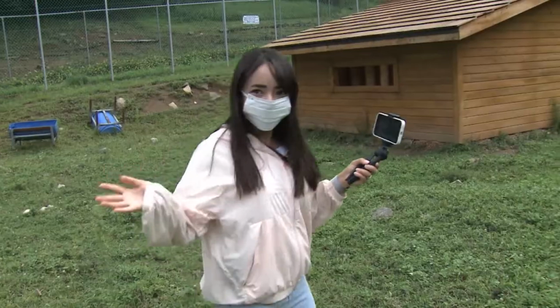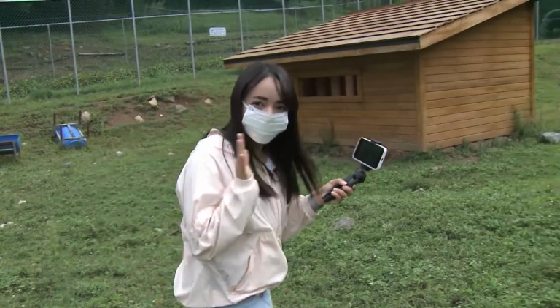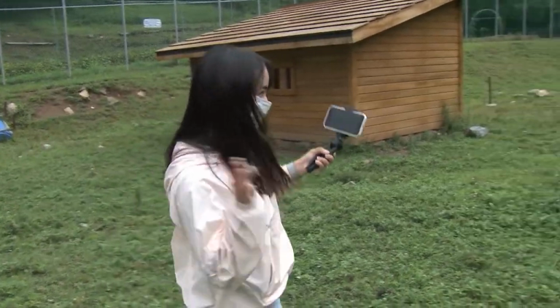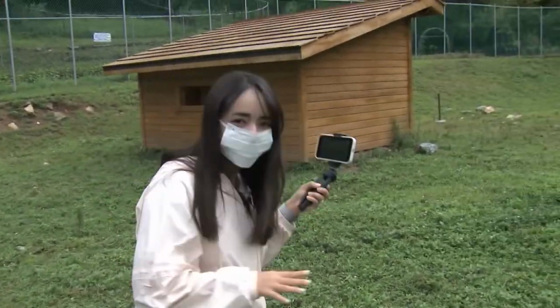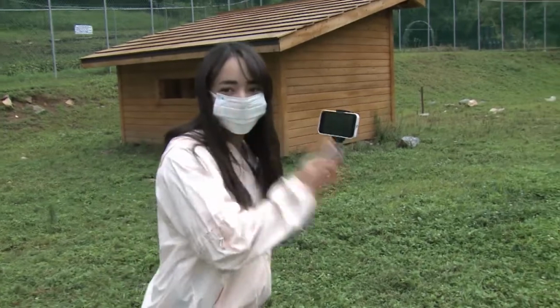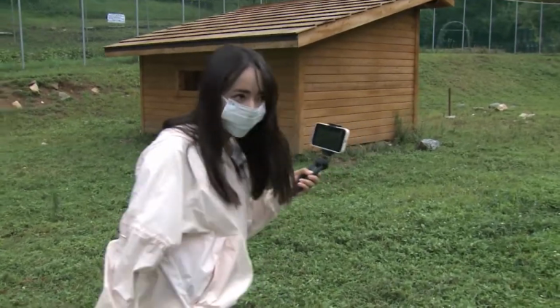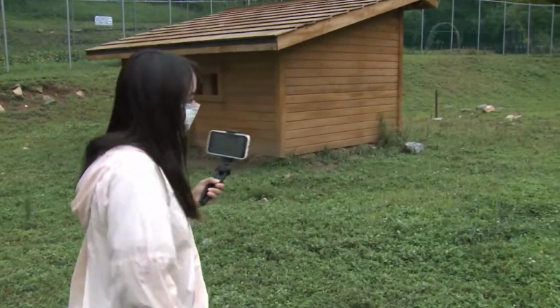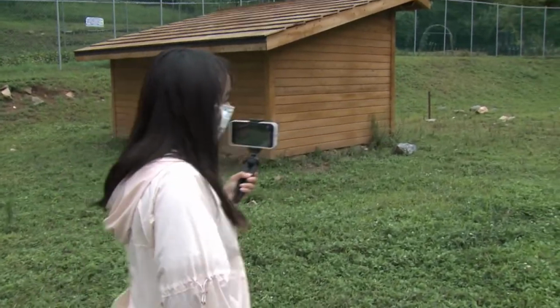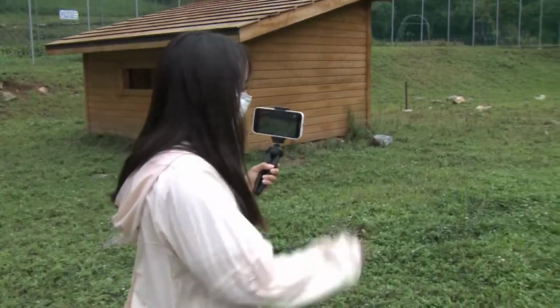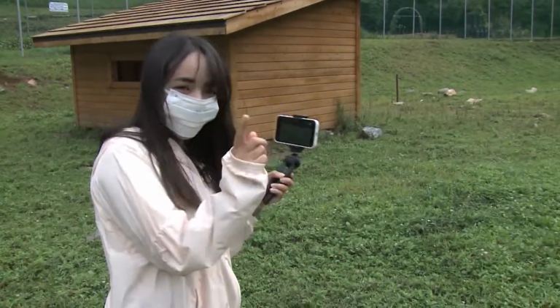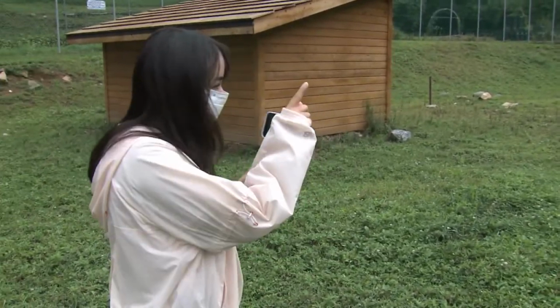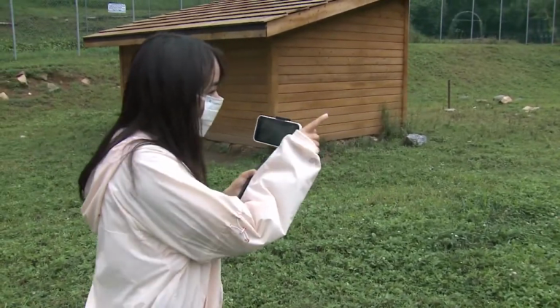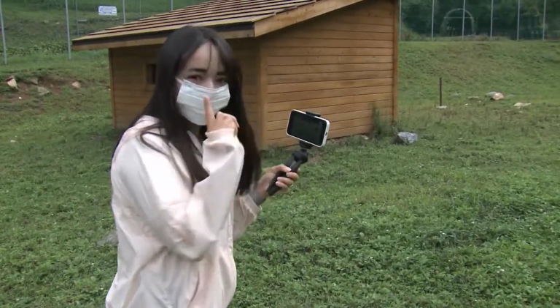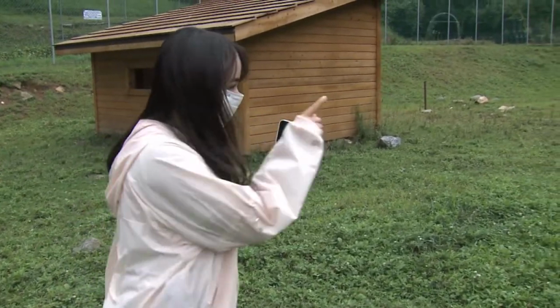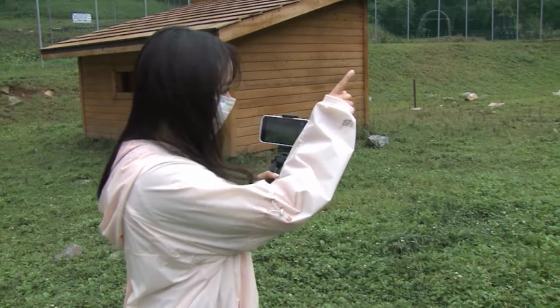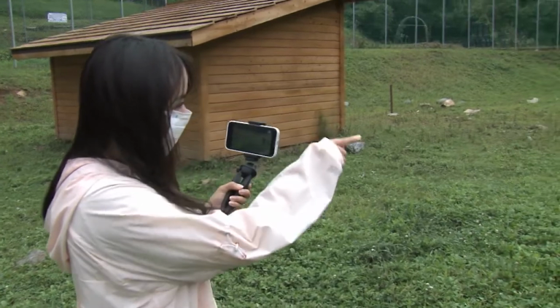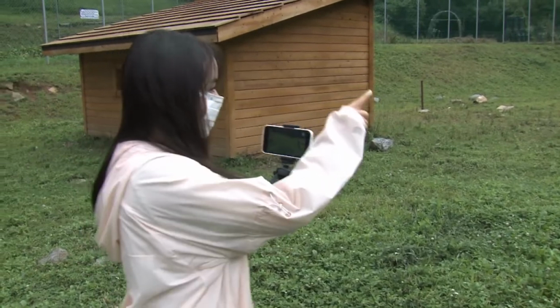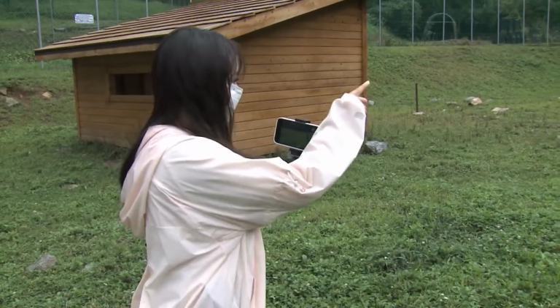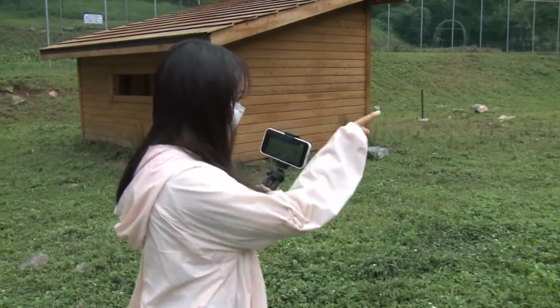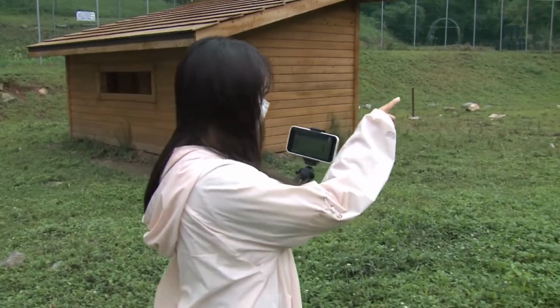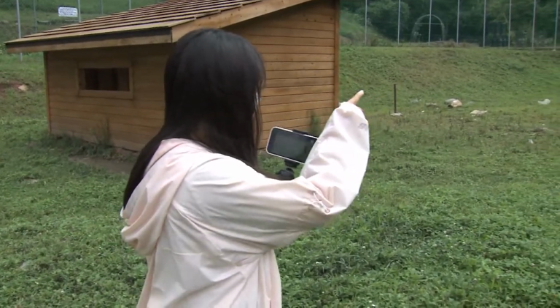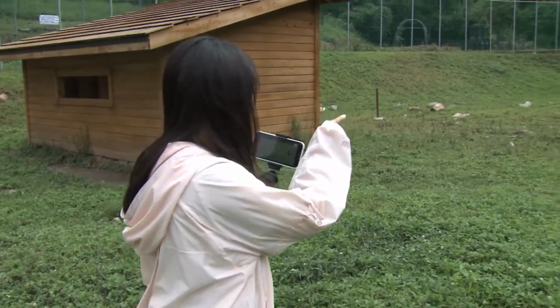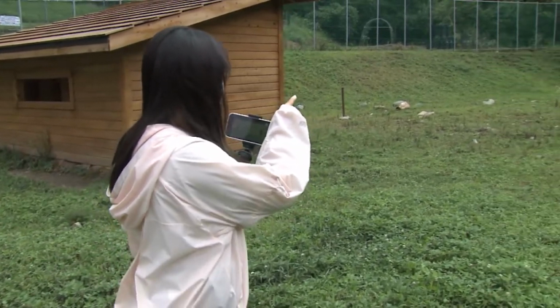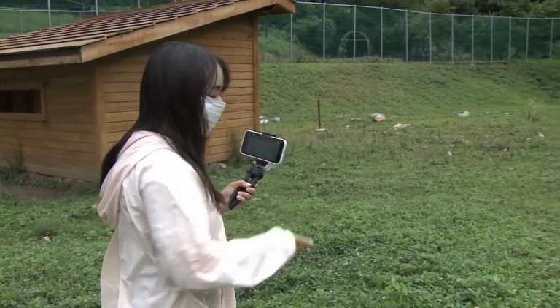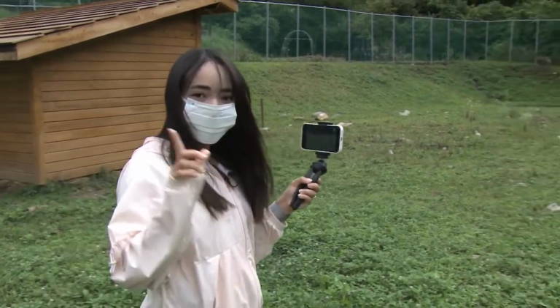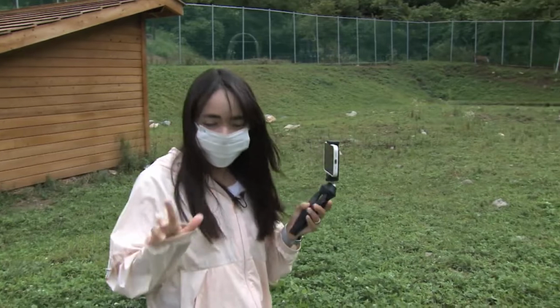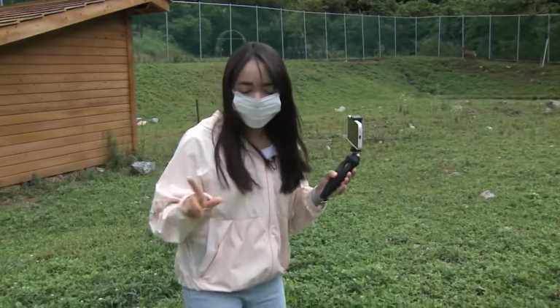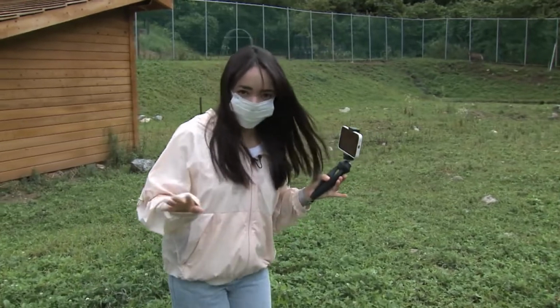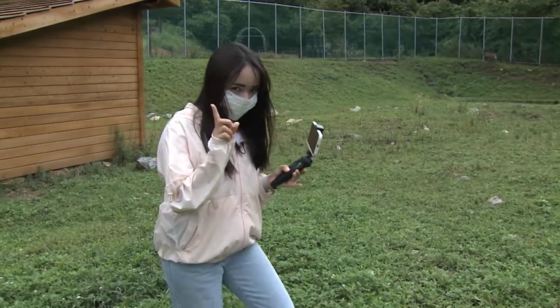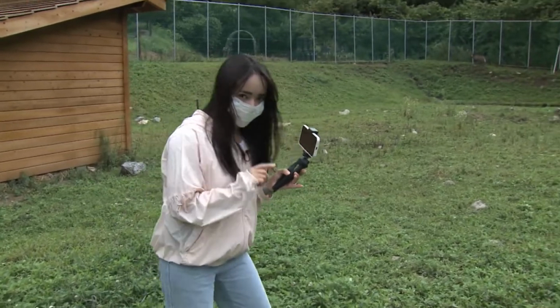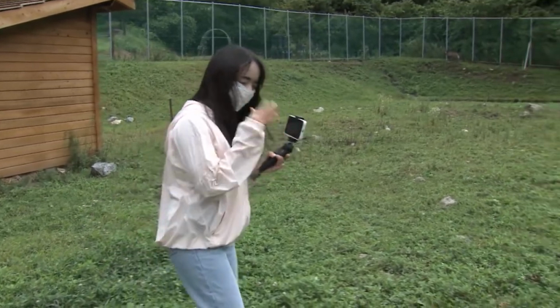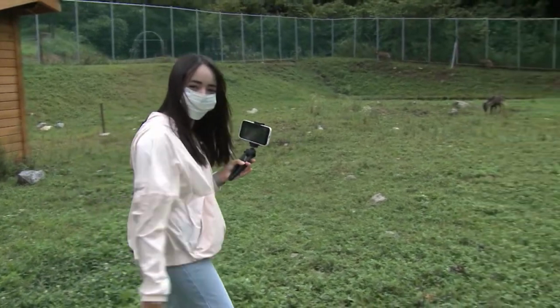Let's go a little bit closer to the Amargorols. Oh, I can see many of them. Let's count — there are one, two, three, four, five, six, seven — so seven Amargorols and one baby. Let's go closer.